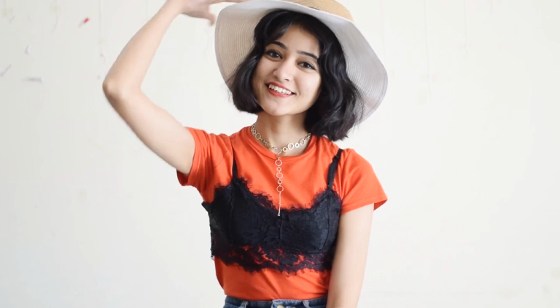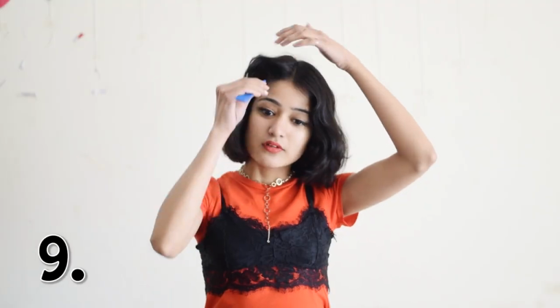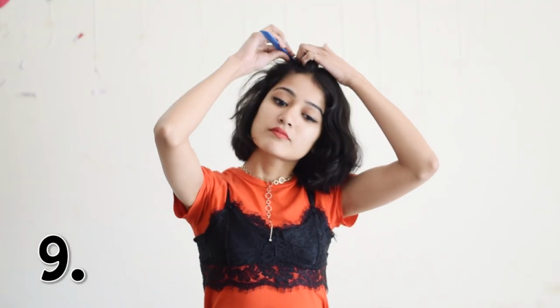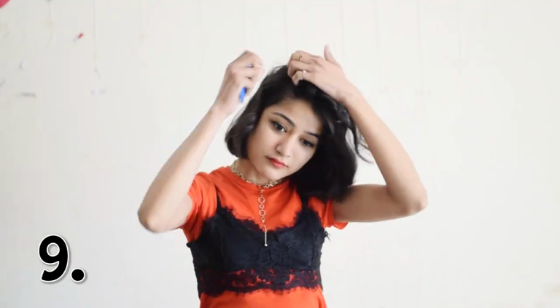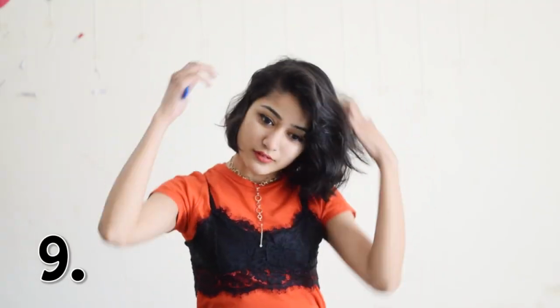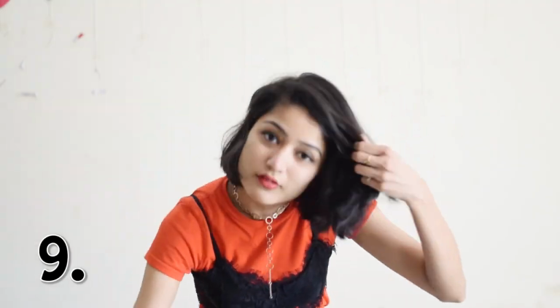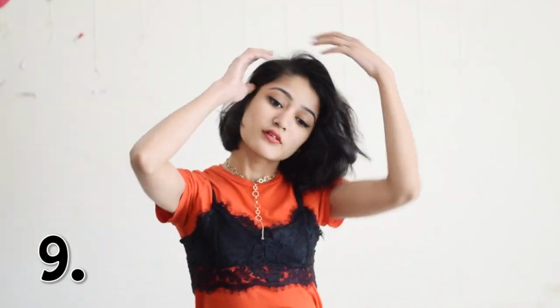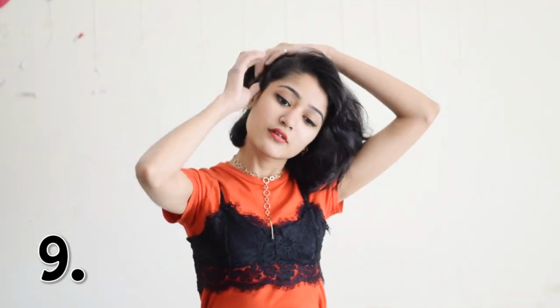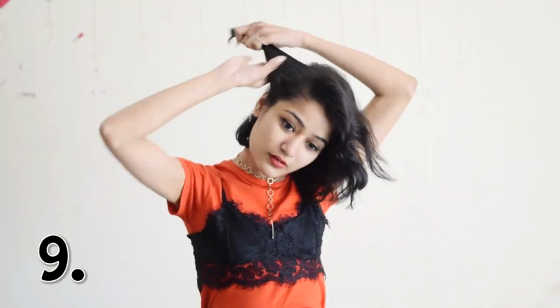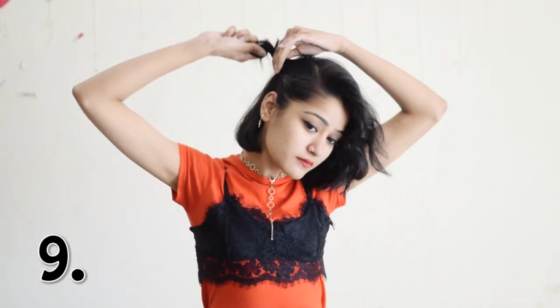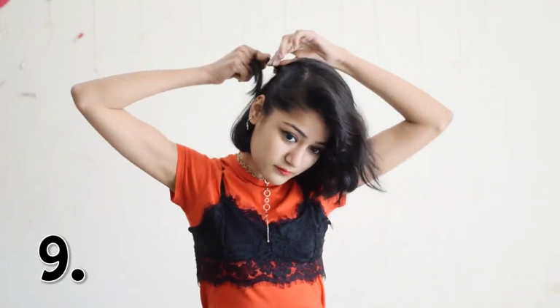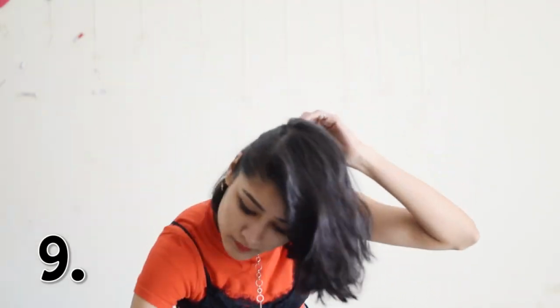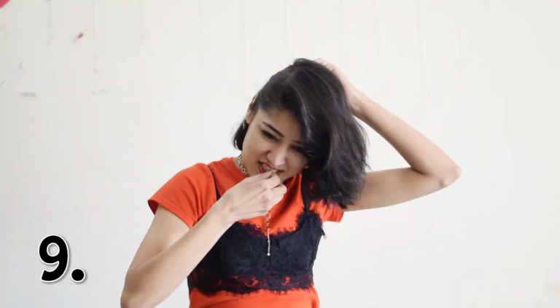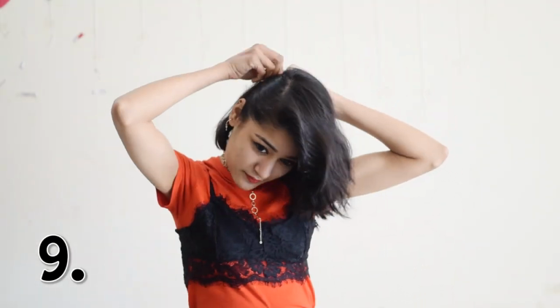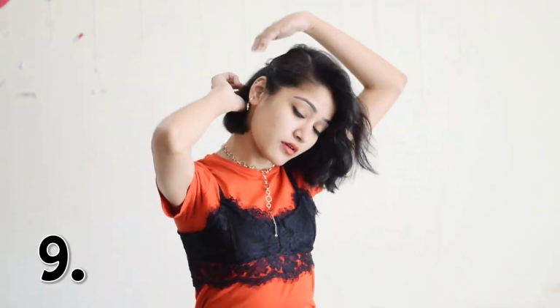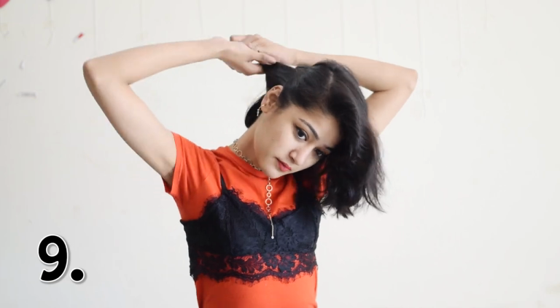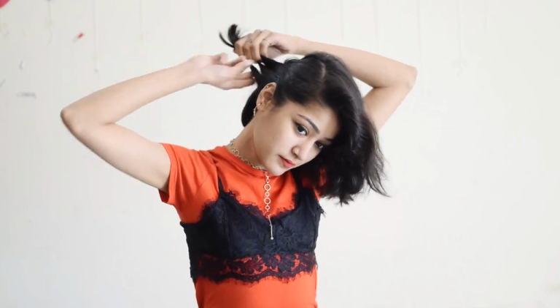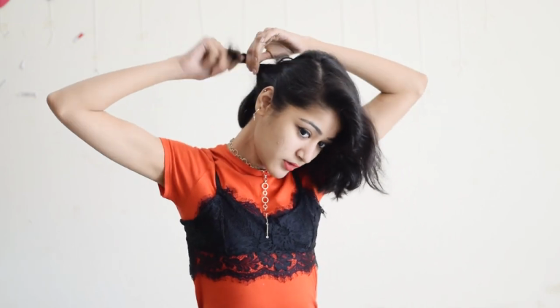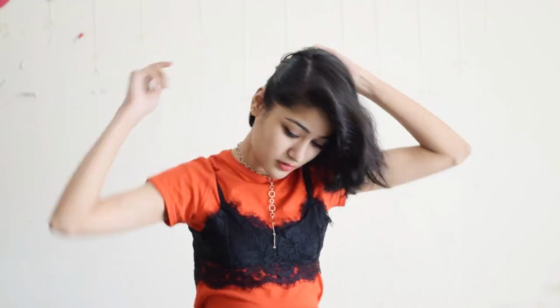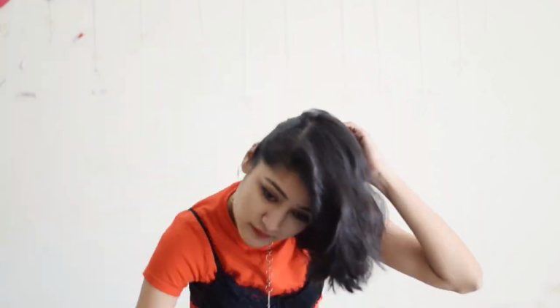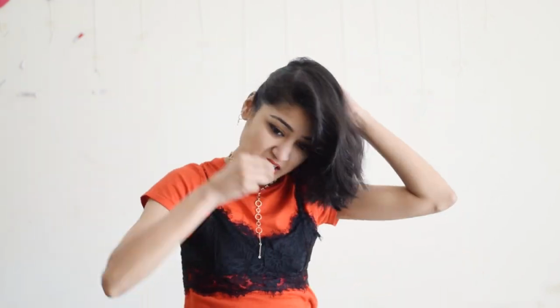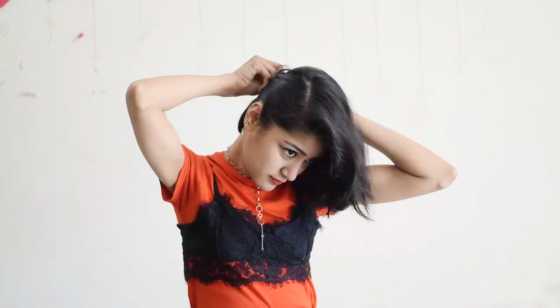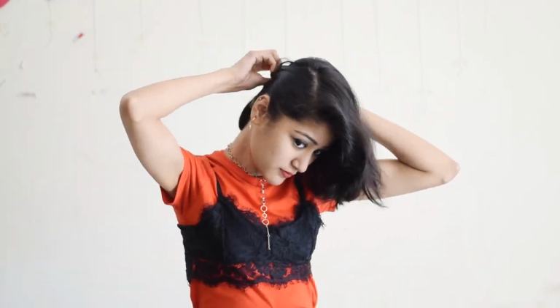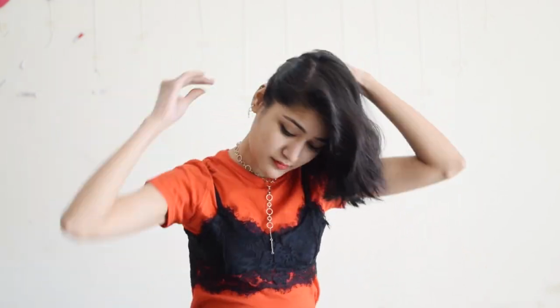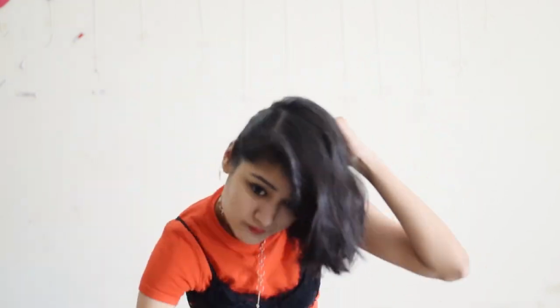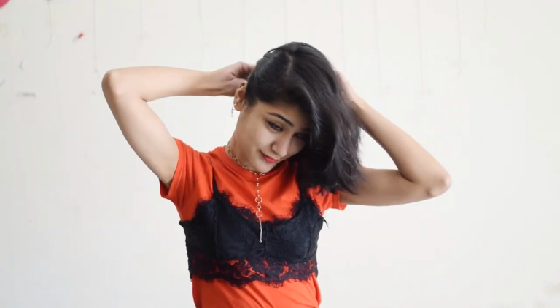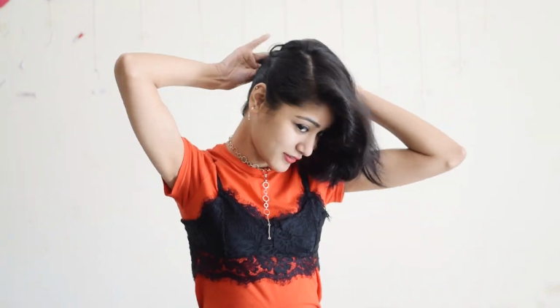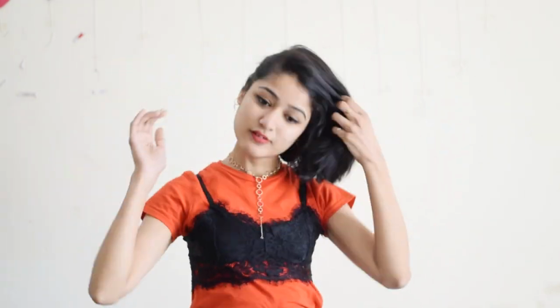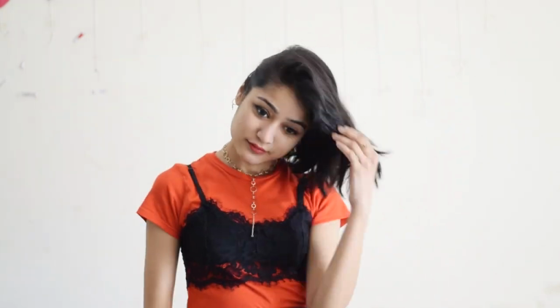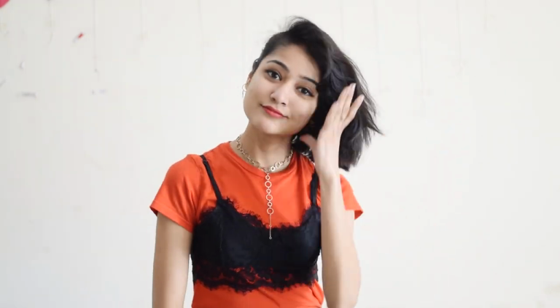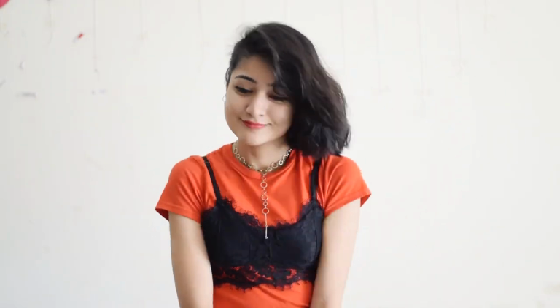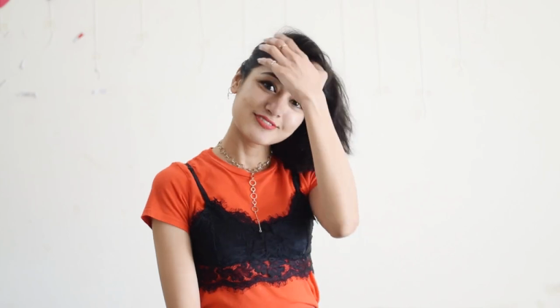Ninth is this half loose hairdo where I just do the side parting of my hair, take one section from a side and pin them all together at the back. It looks super clean and chic.